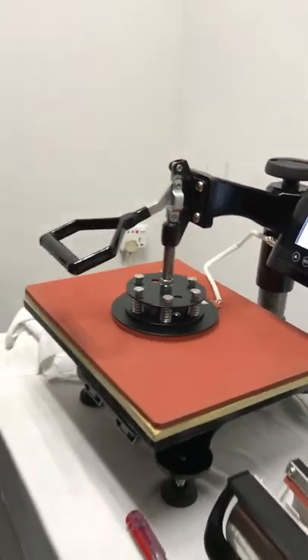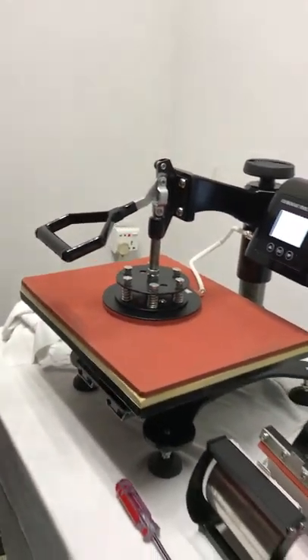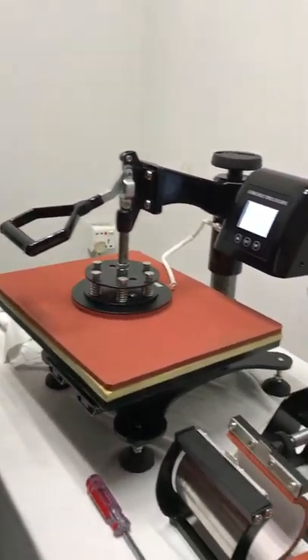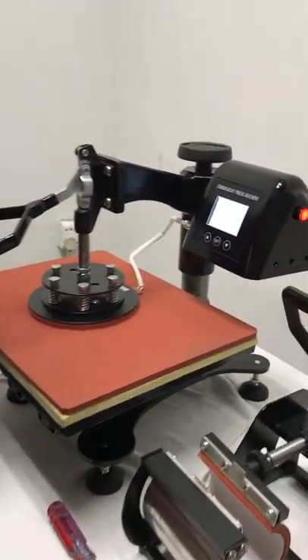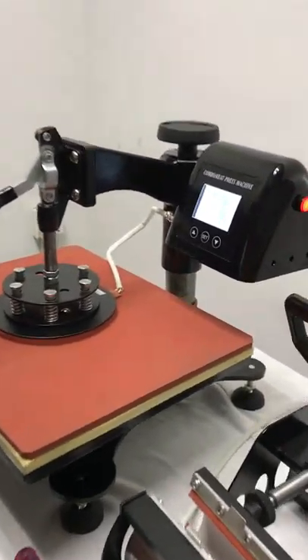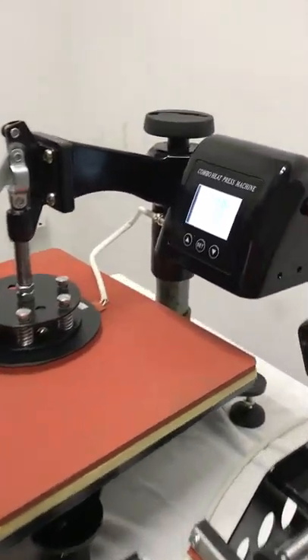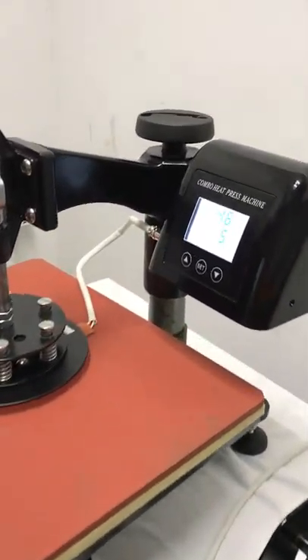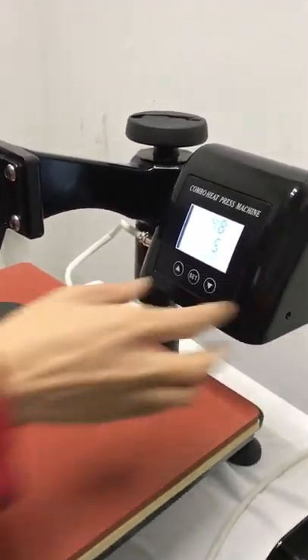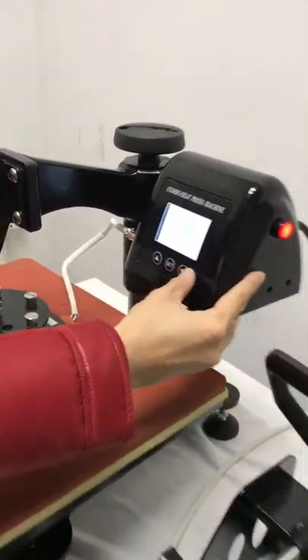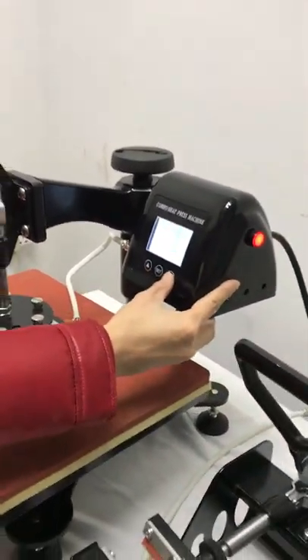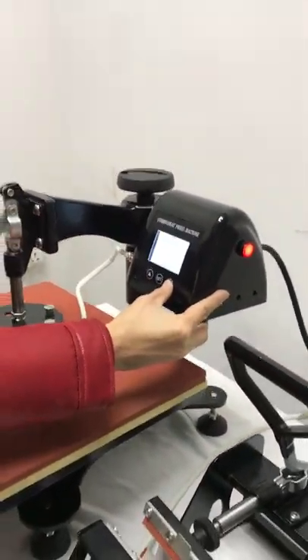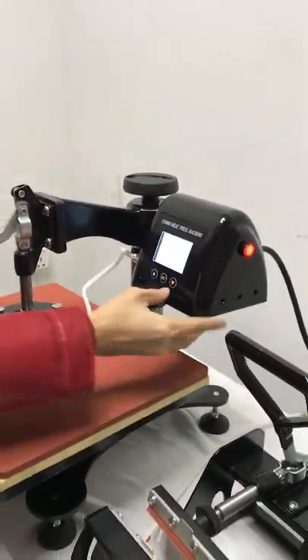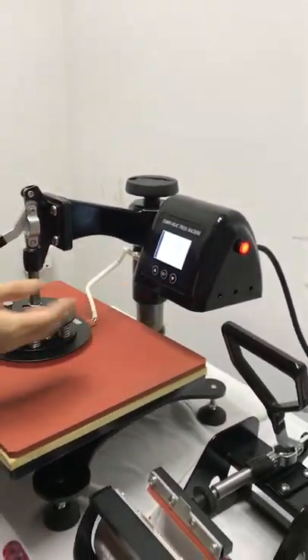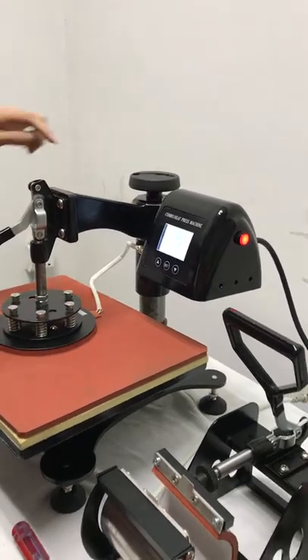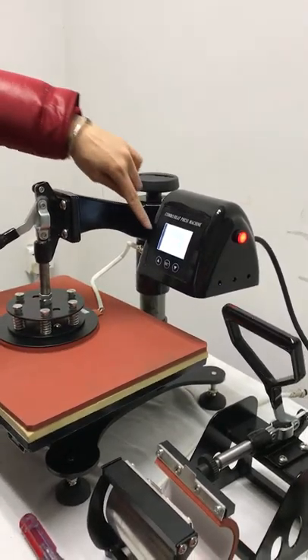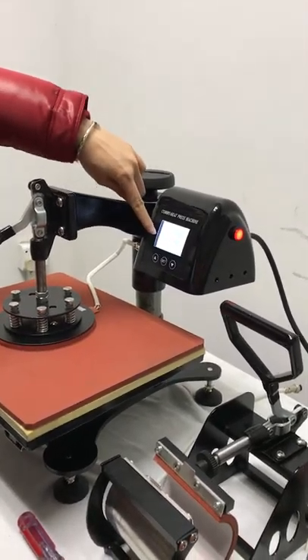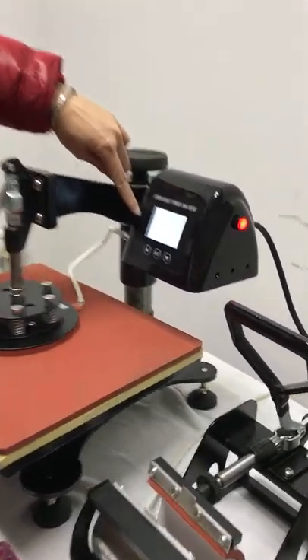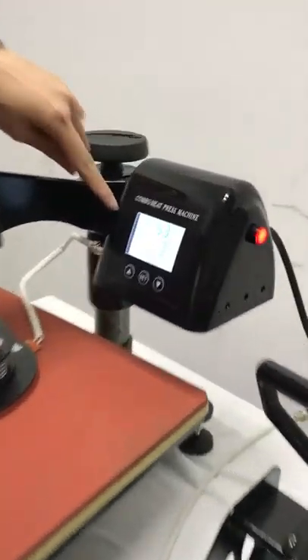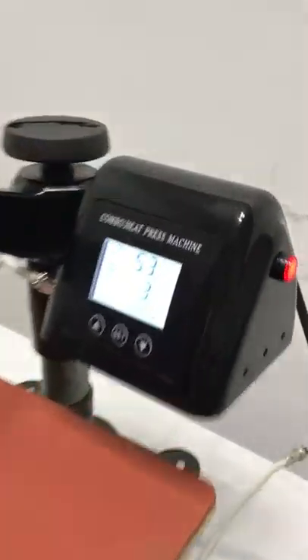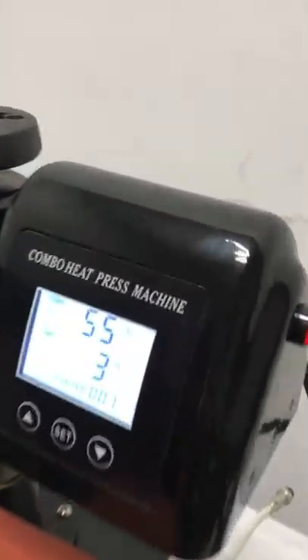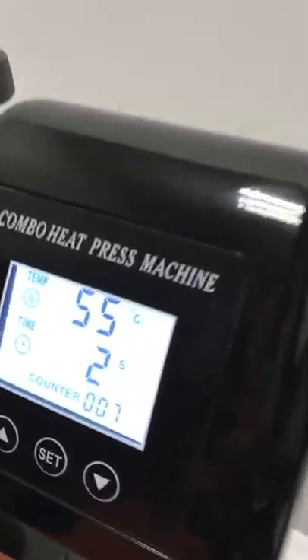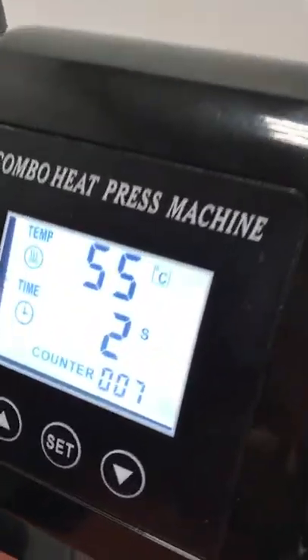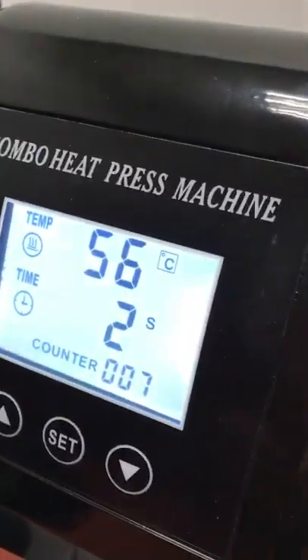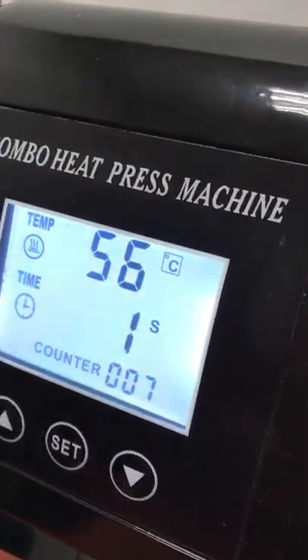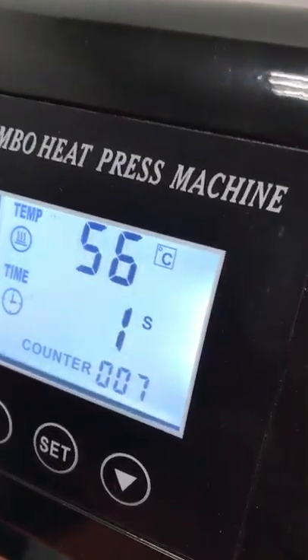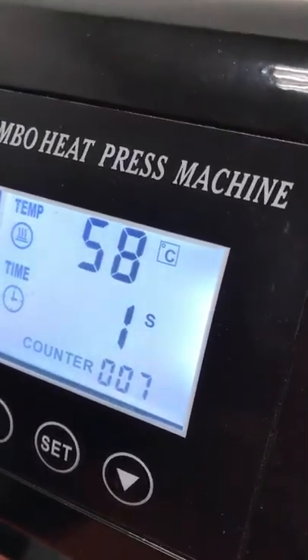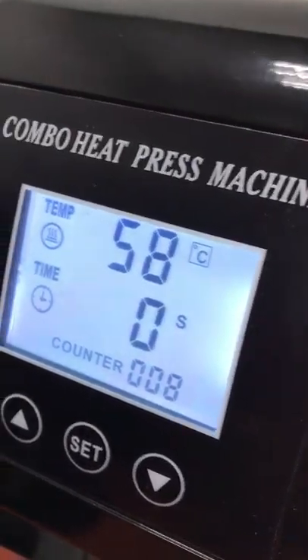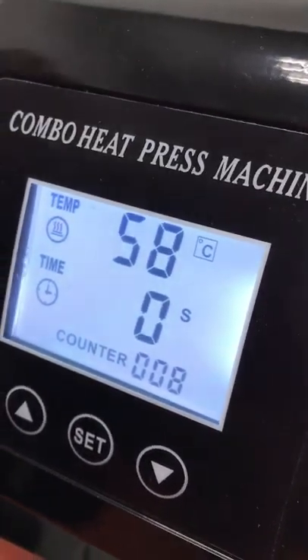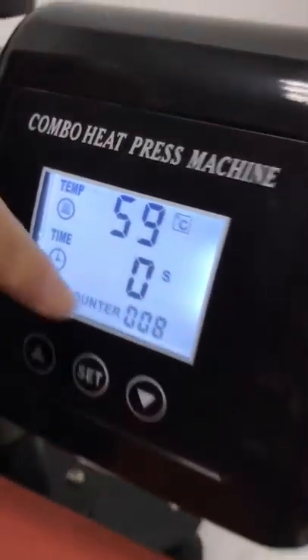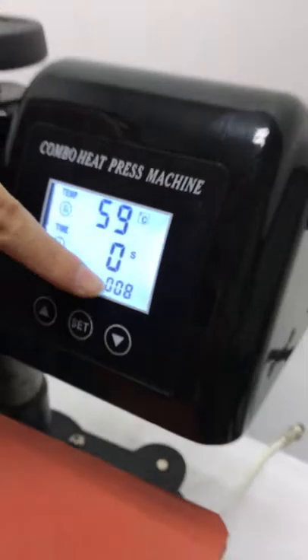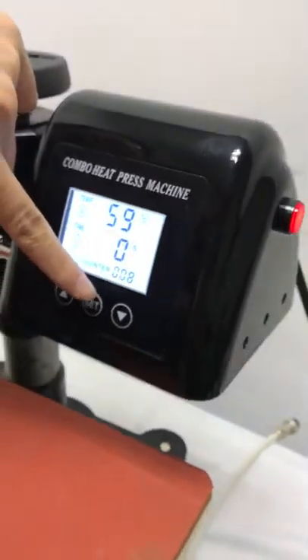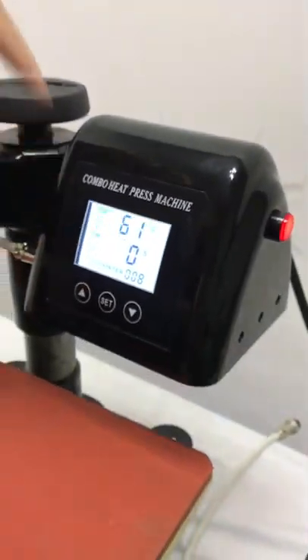You can see — then we press this down, and the timer will count down. Once it counts down one time, it will count one time.